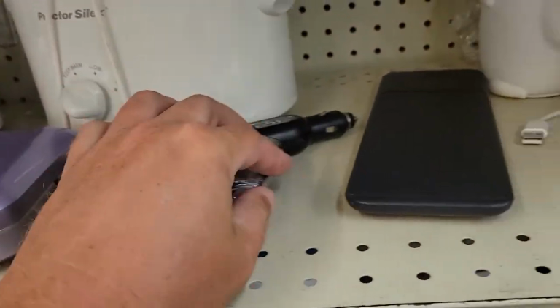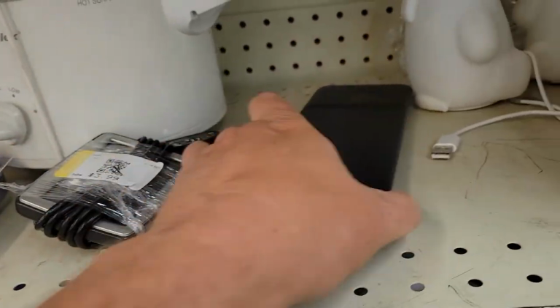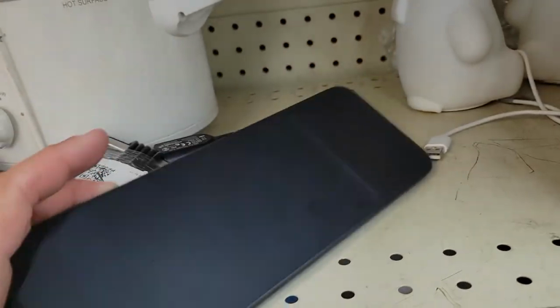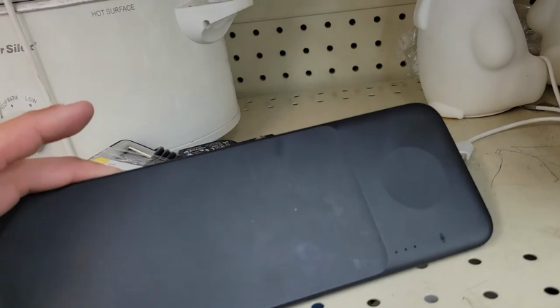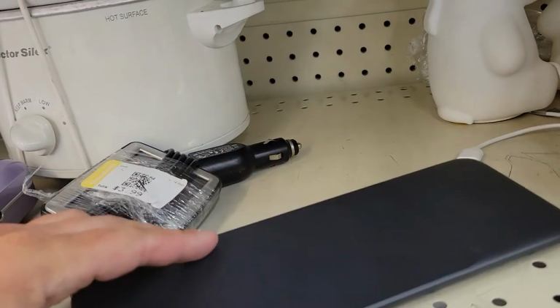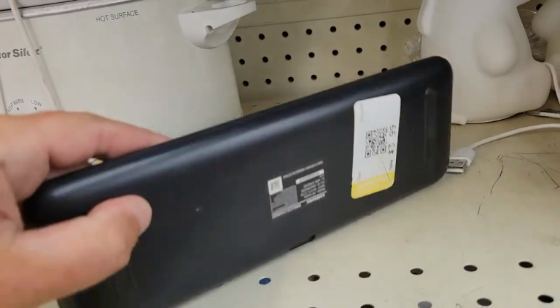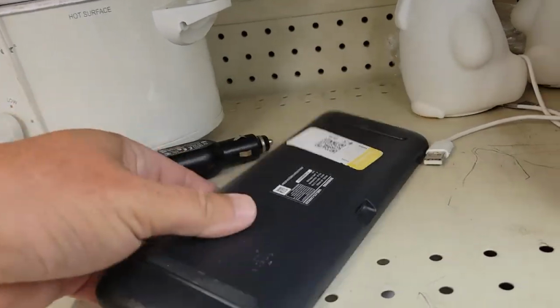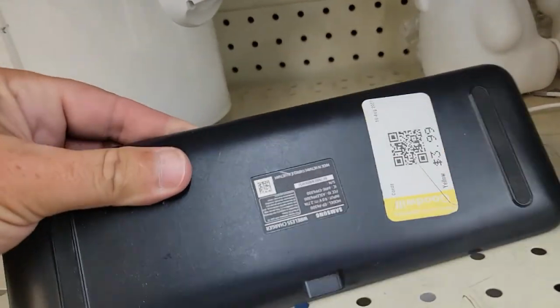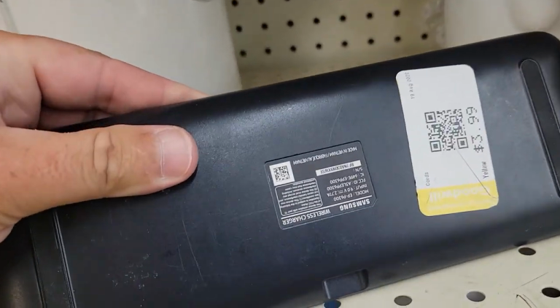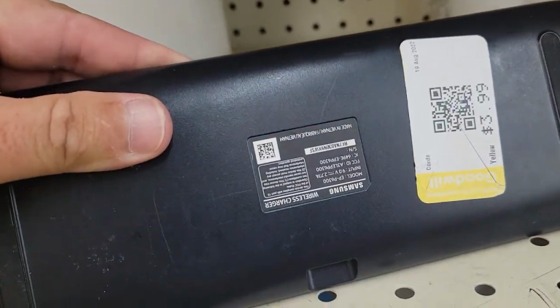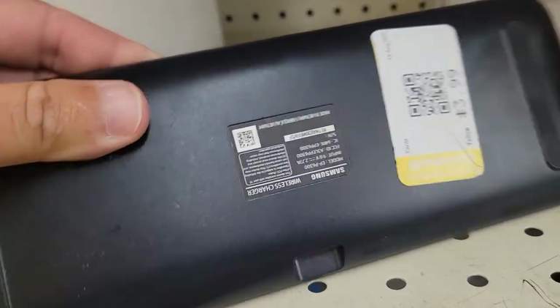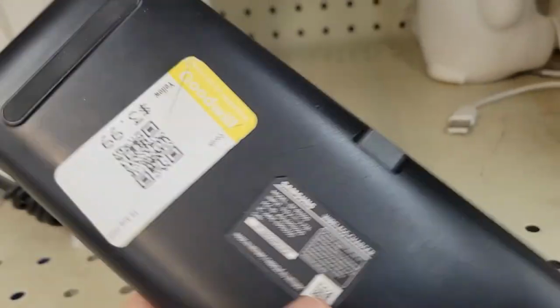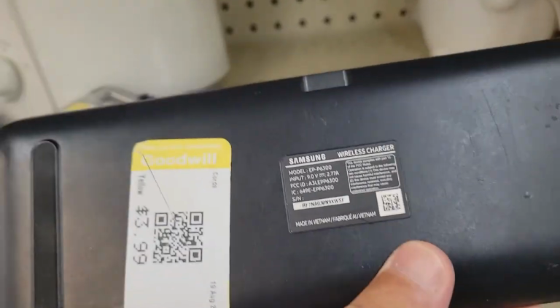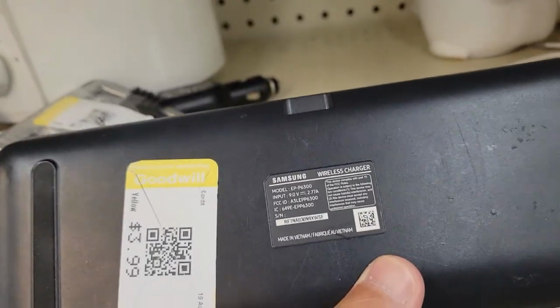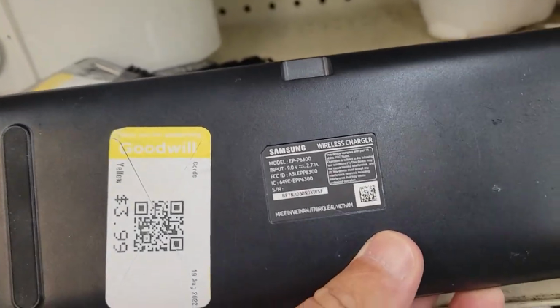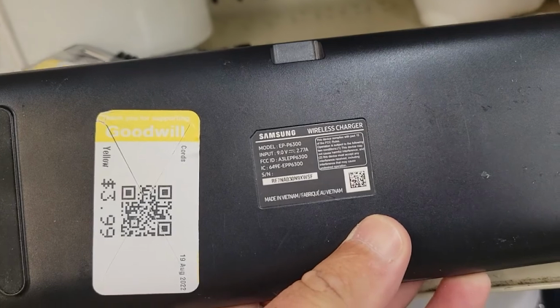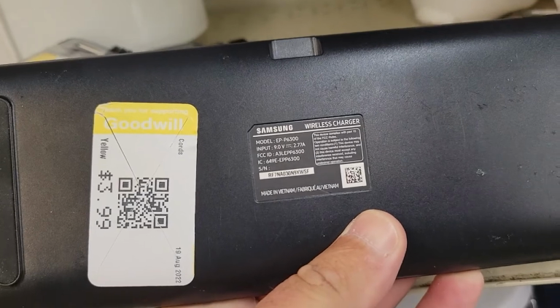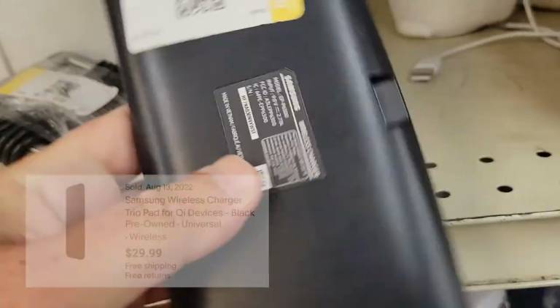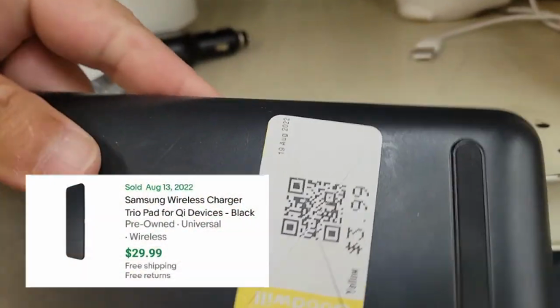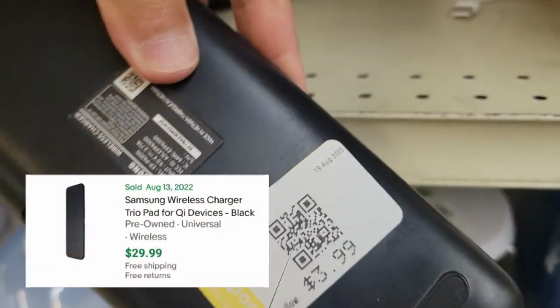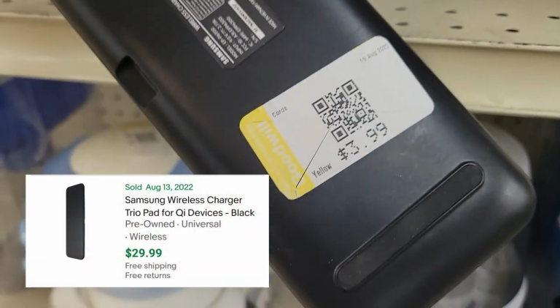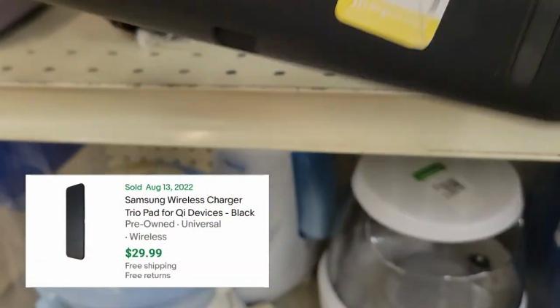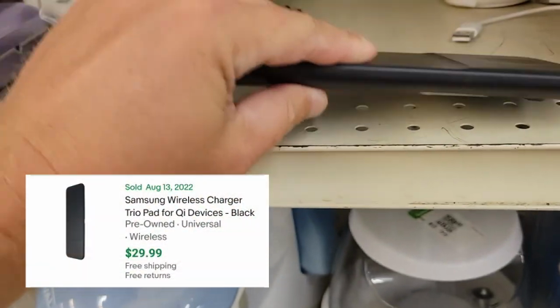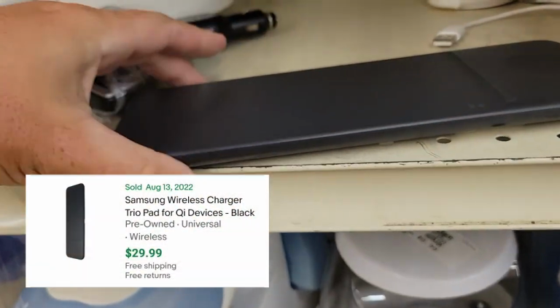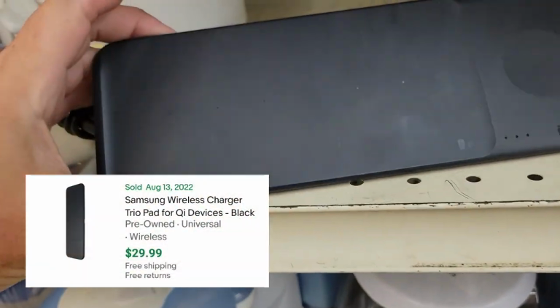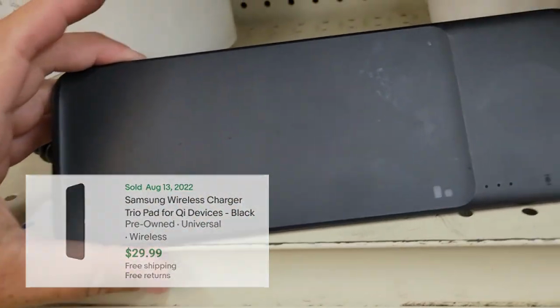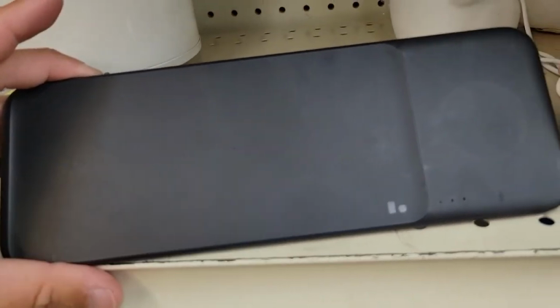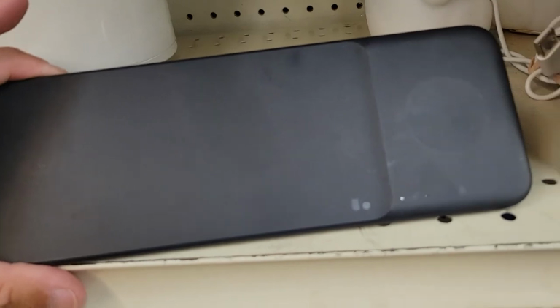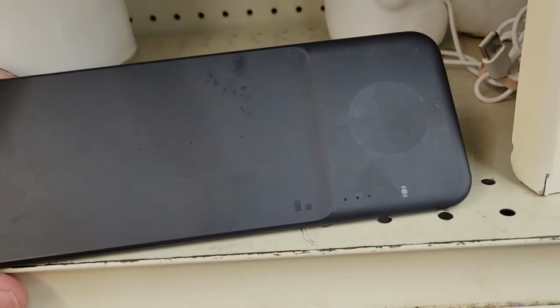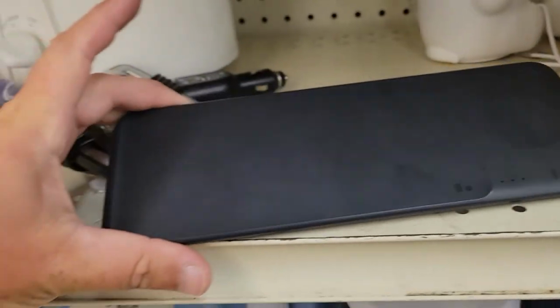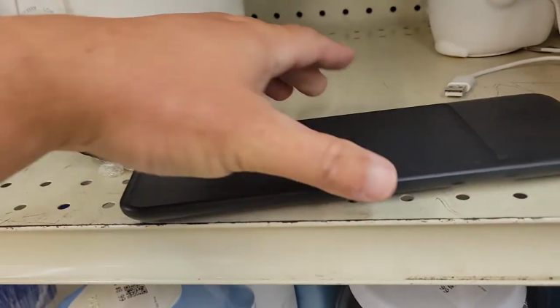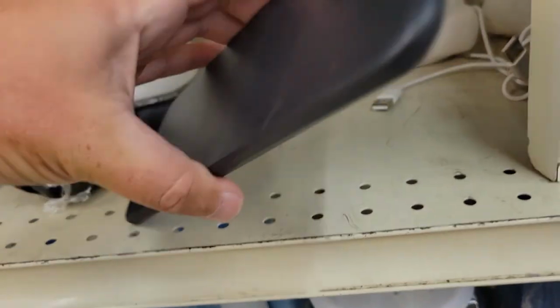This Samsung wireless charging pad. They've got $3.99 on that and I've seen them selling for about $30. Without the cable — I don't have that — so I'll probably ask about $20 and make about $15 on that.